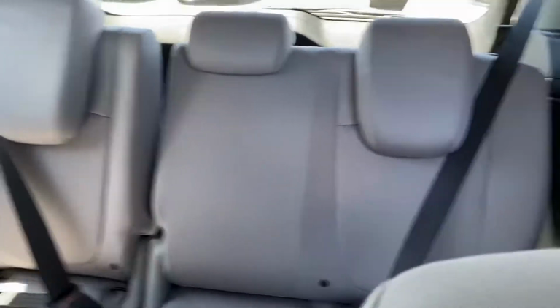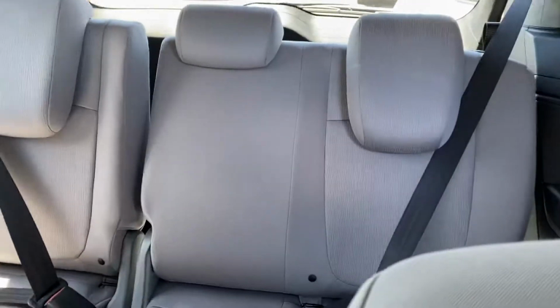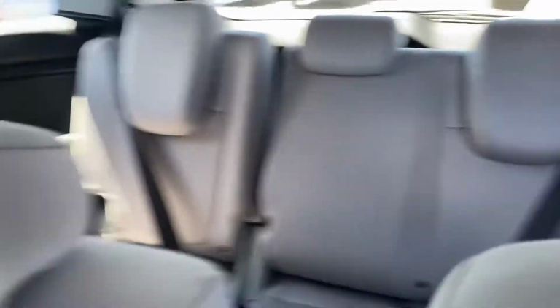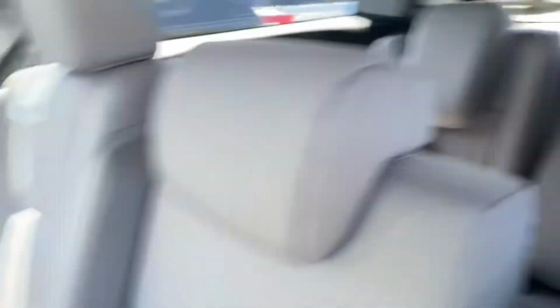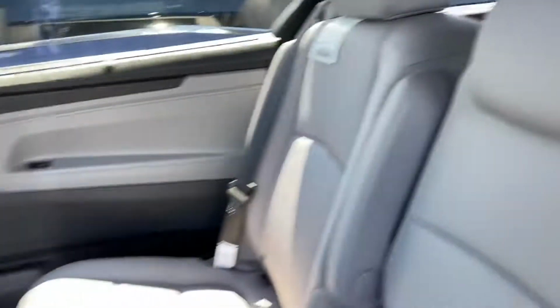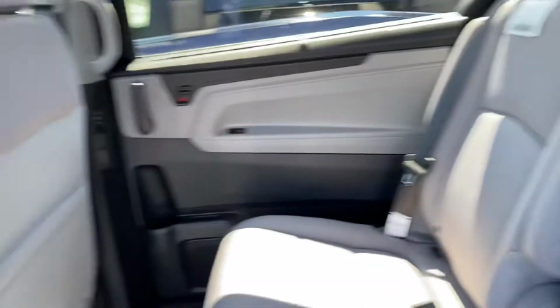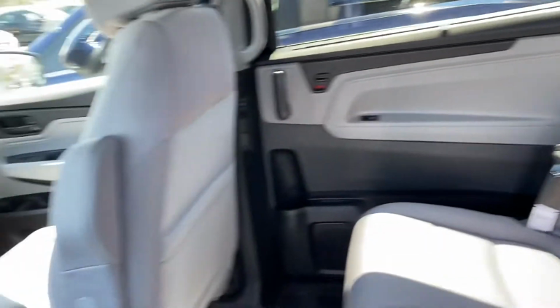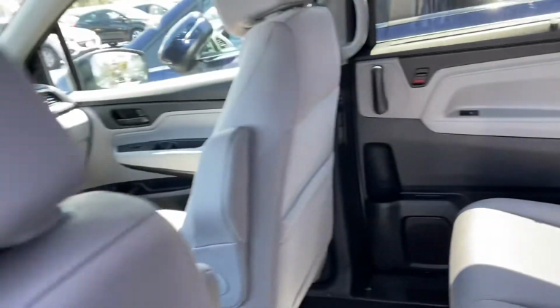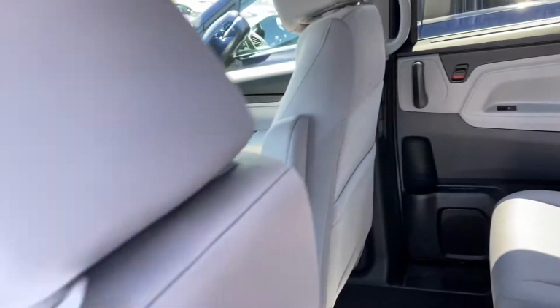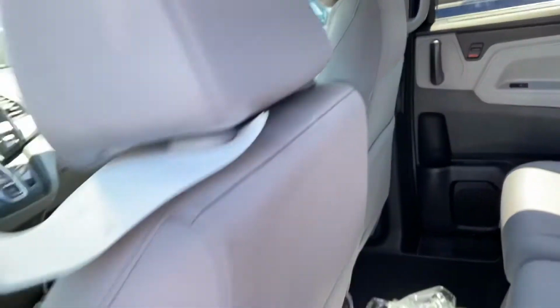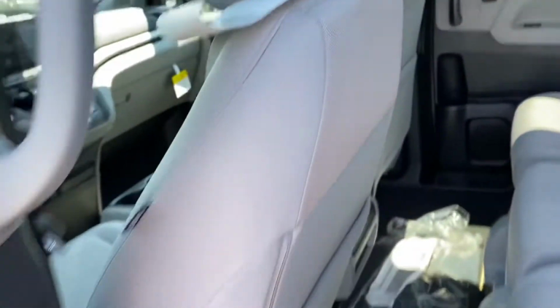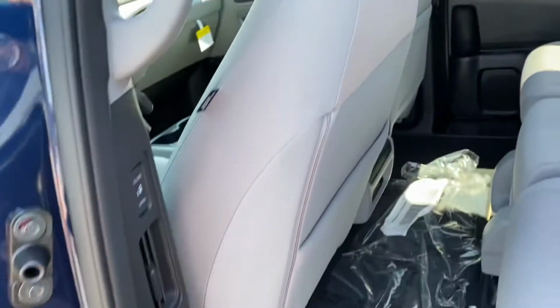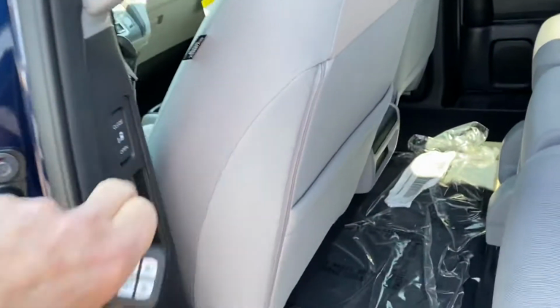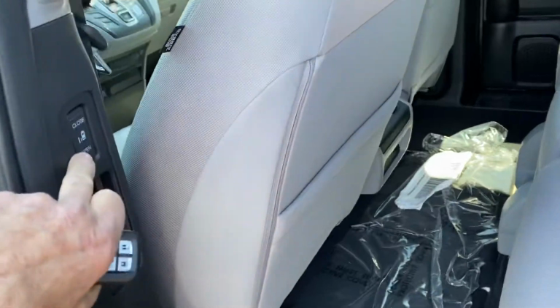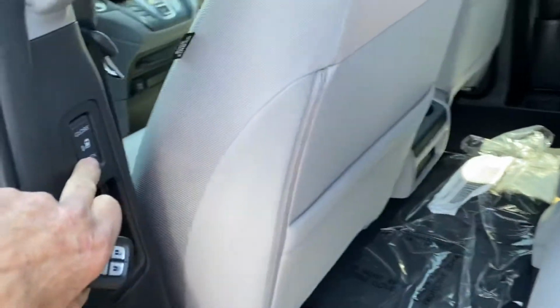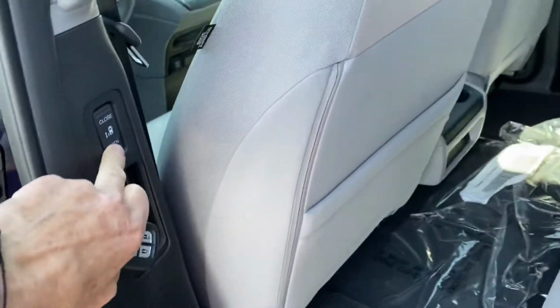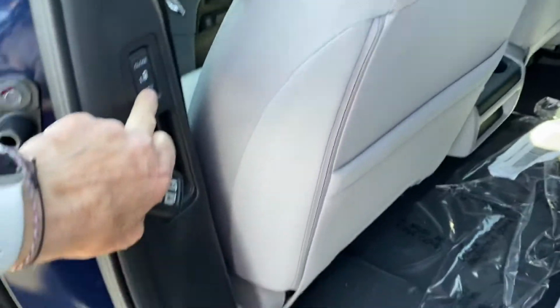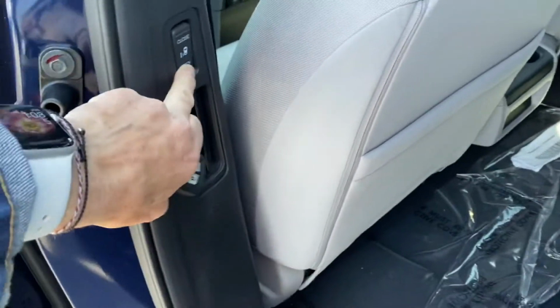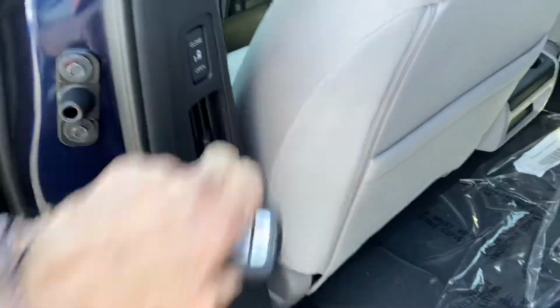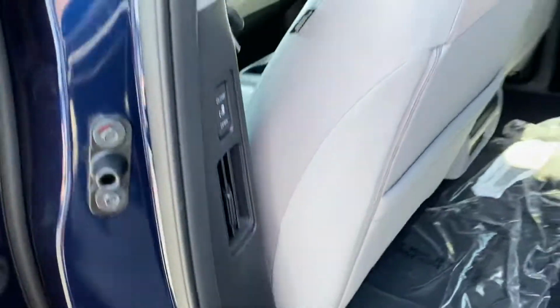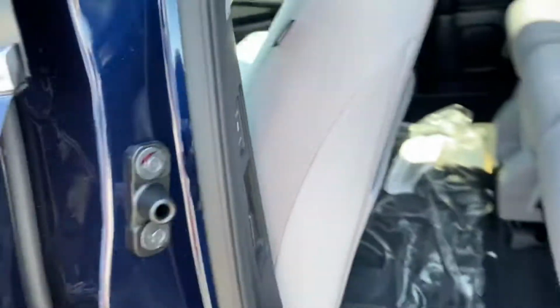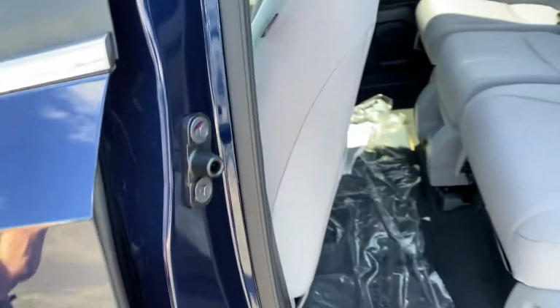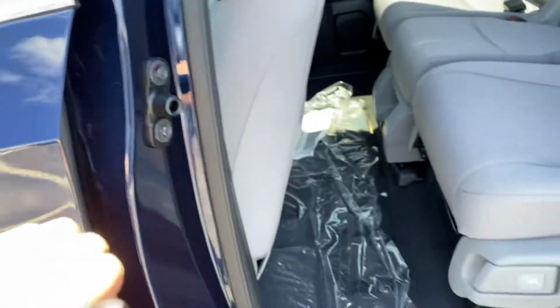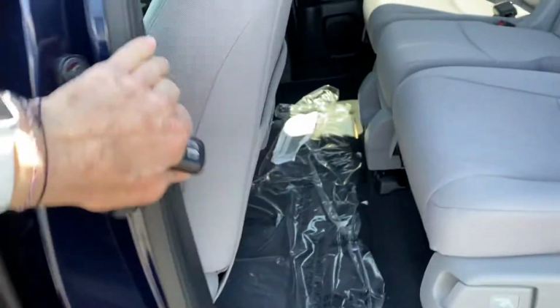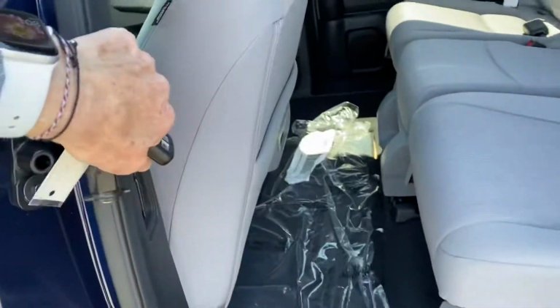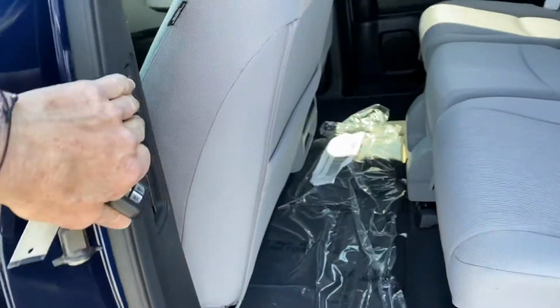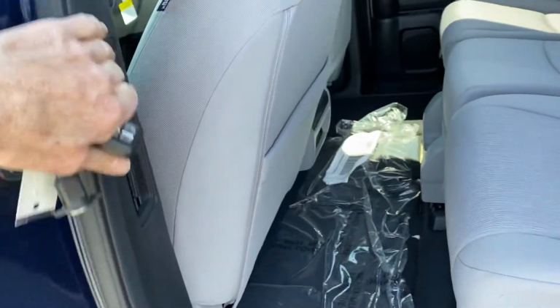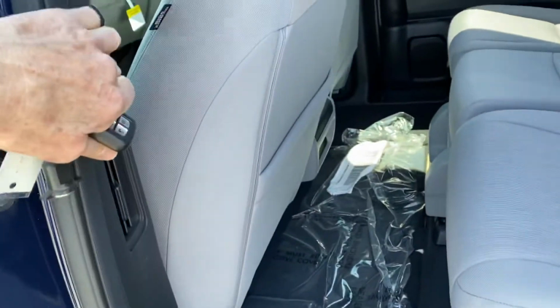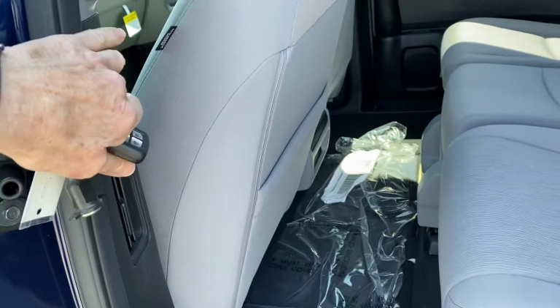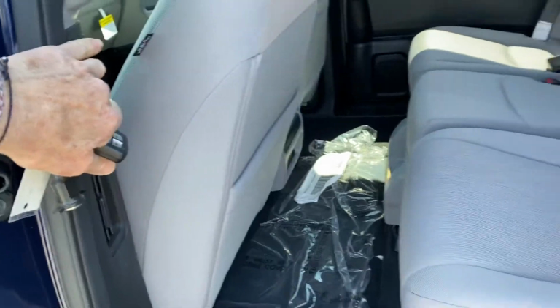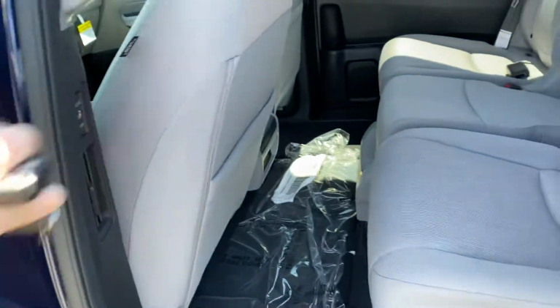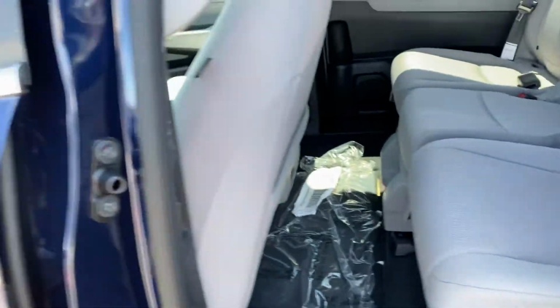Here's your third row. You can also shut the door from here — there we go.